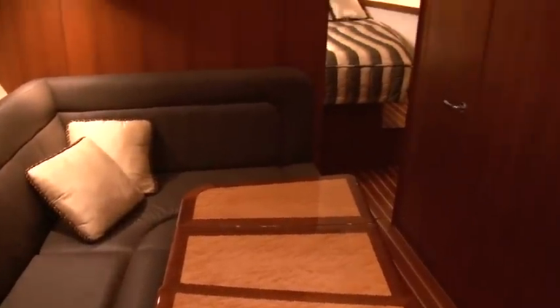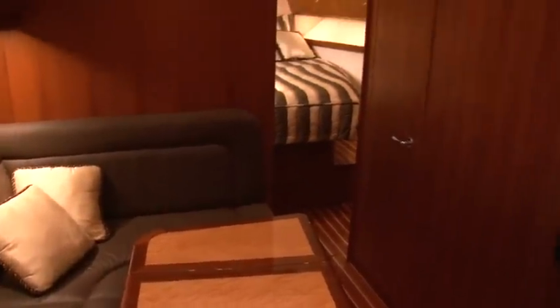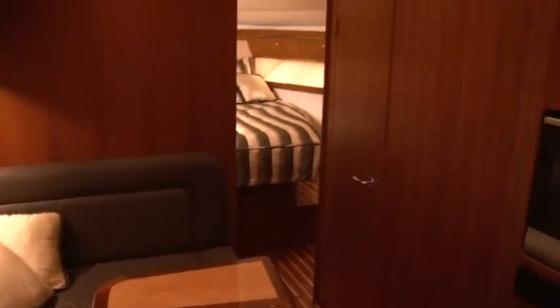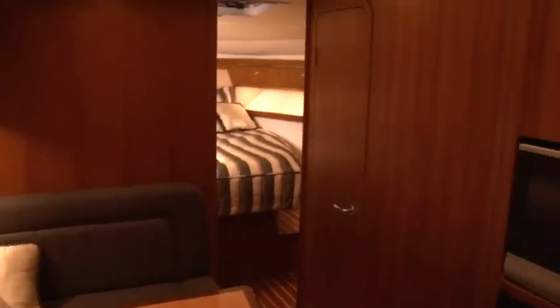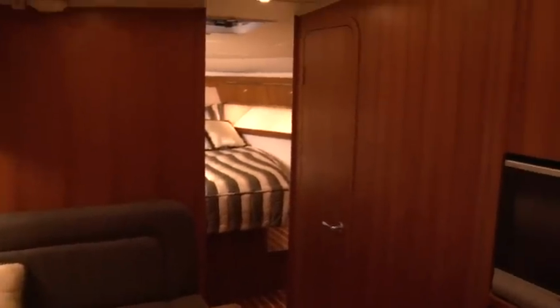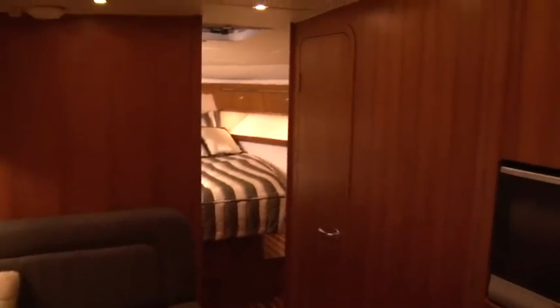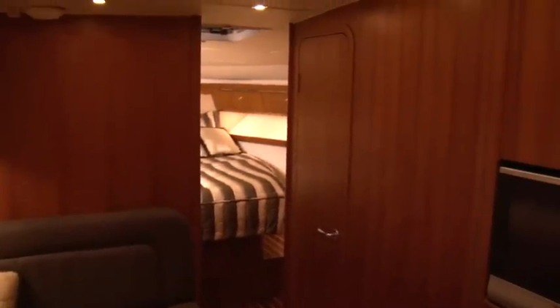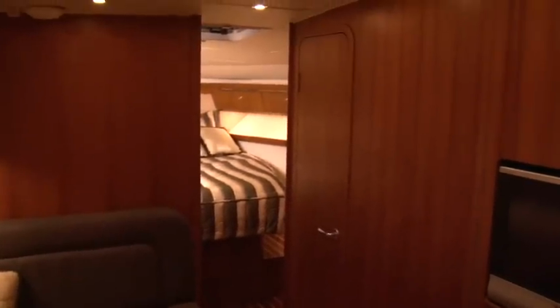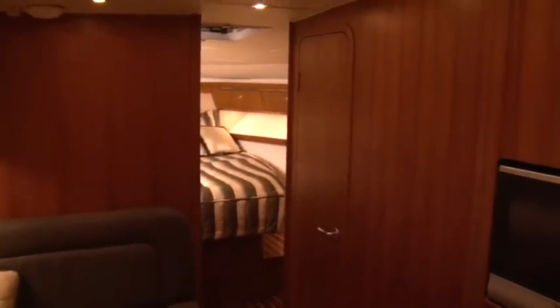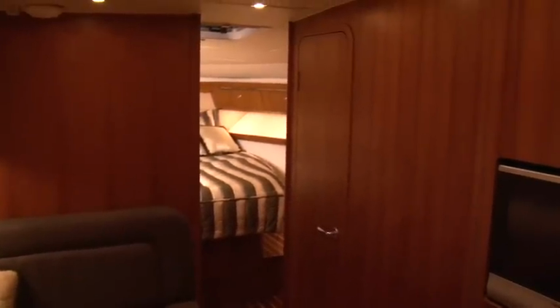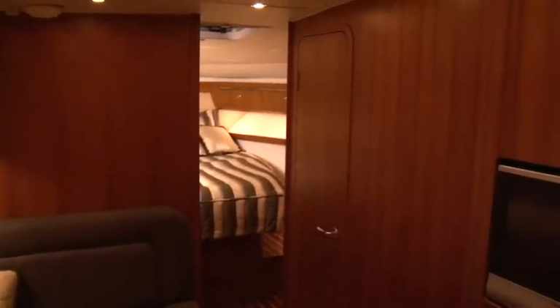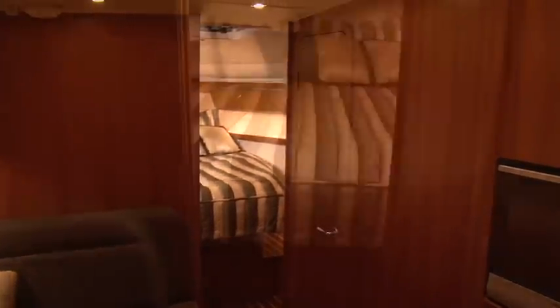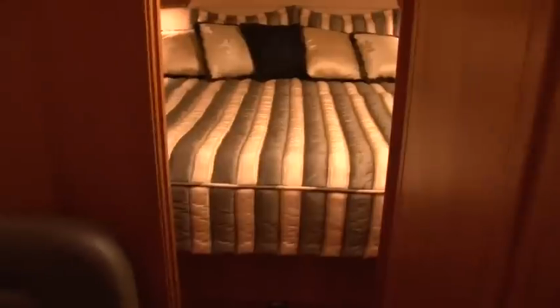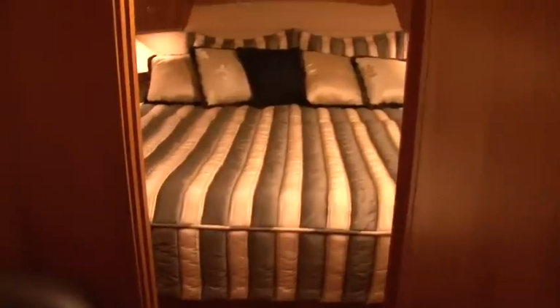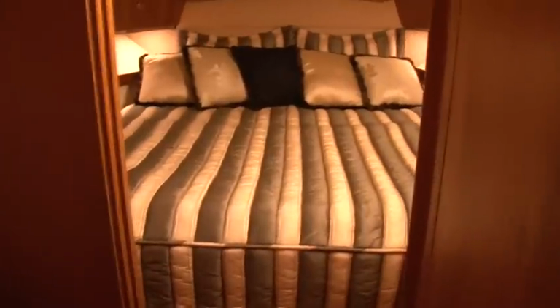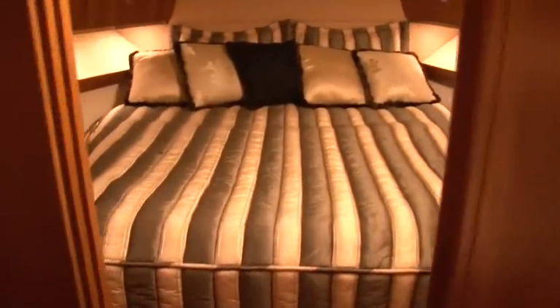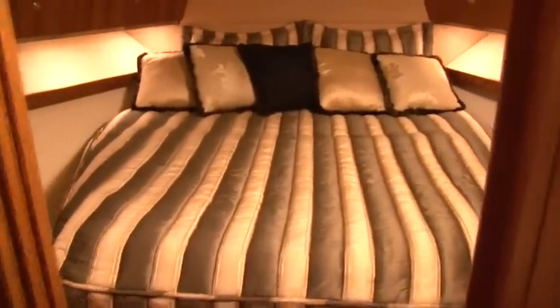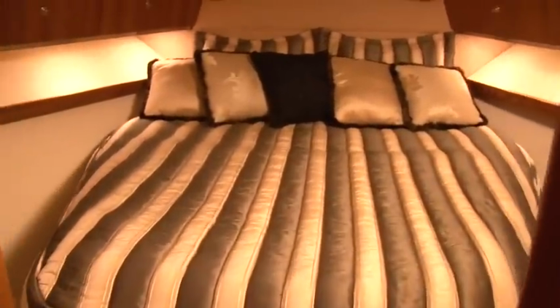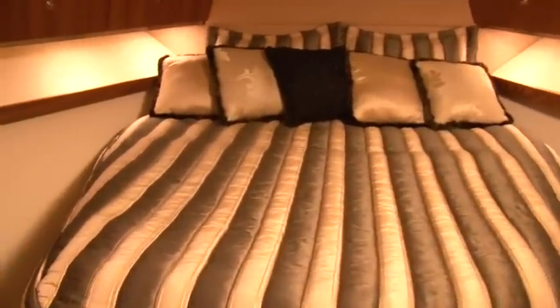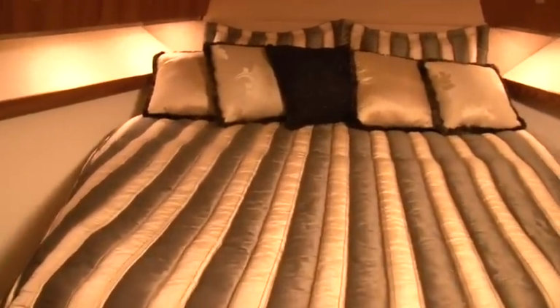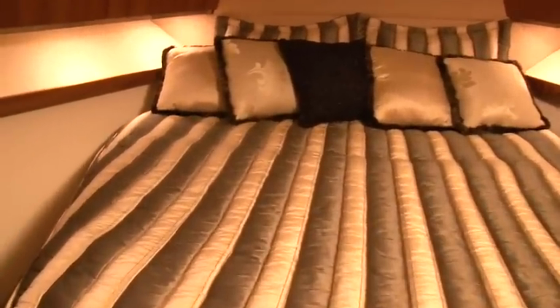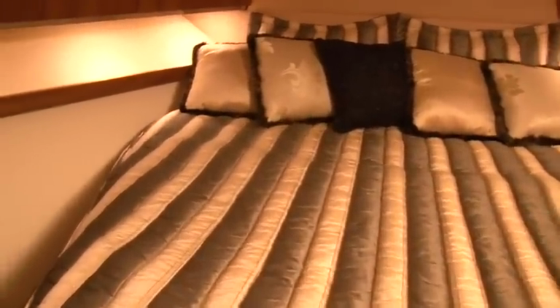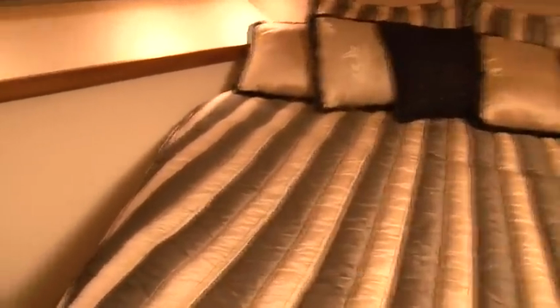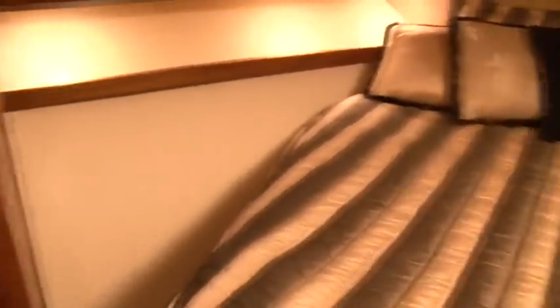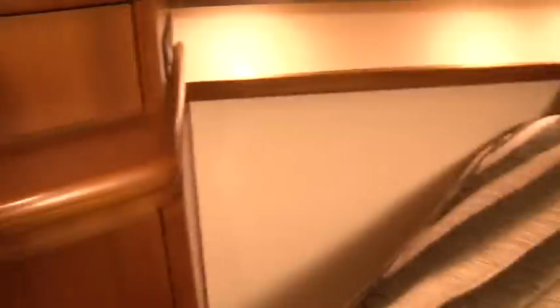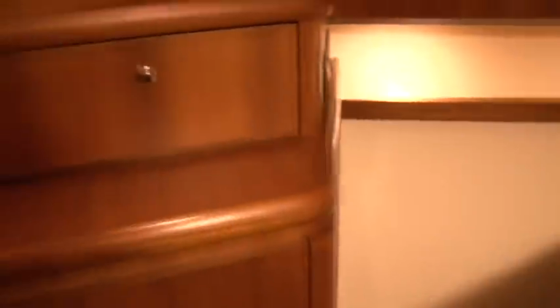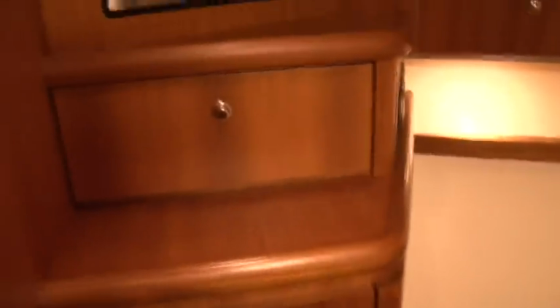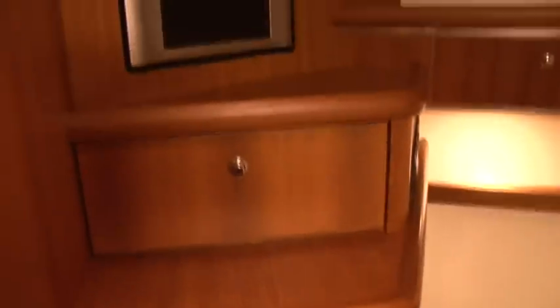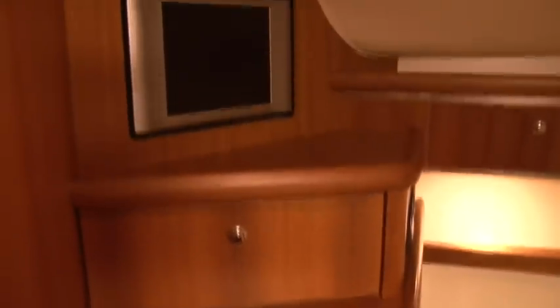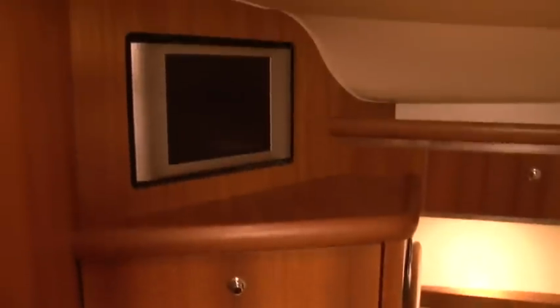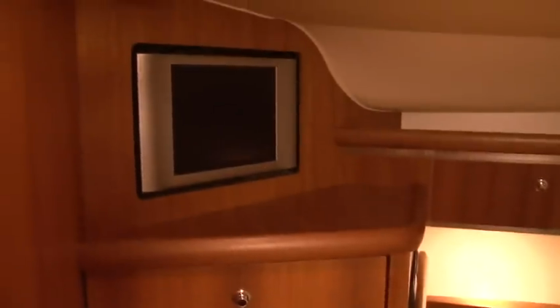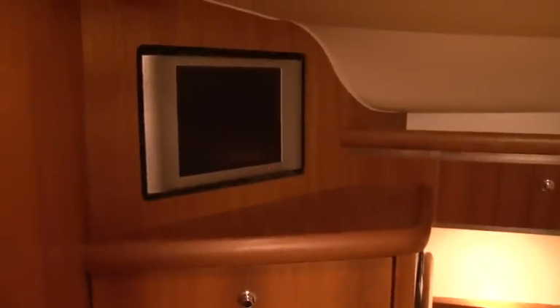Access to the master bedroom is on the forward side of the cockpit. The stylish master stateroom has an oversized queen berth, flat-screen TV, and ample storage.